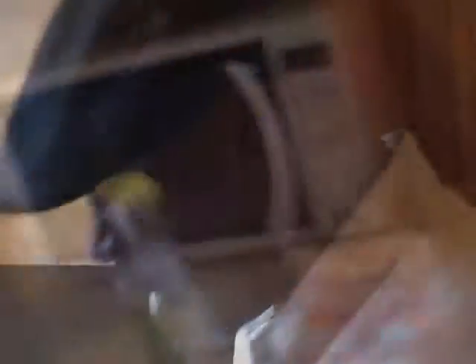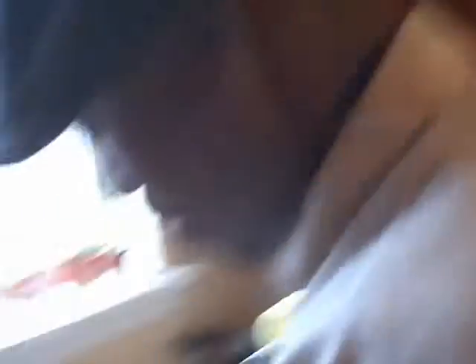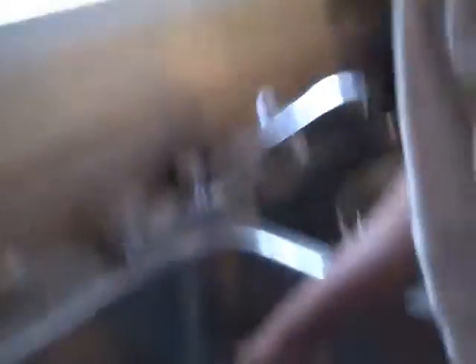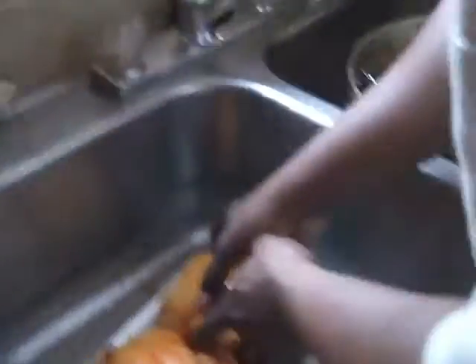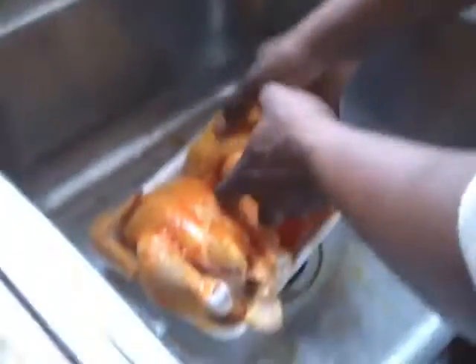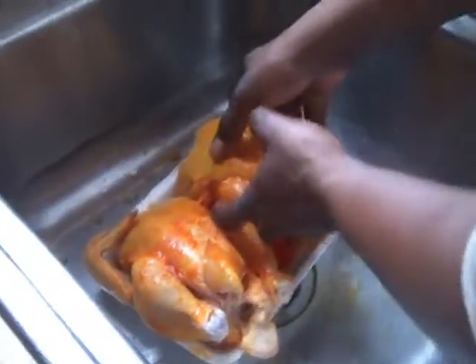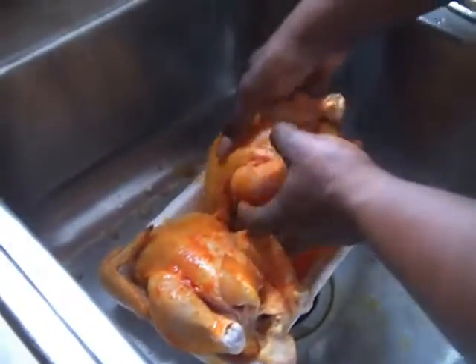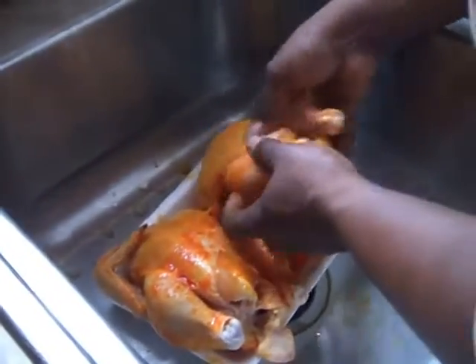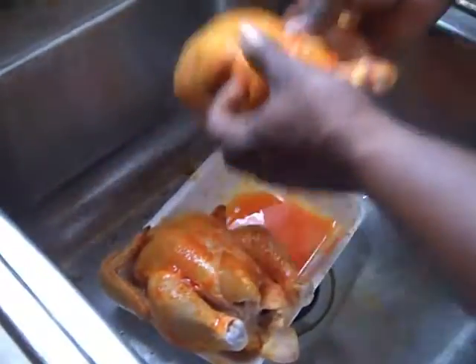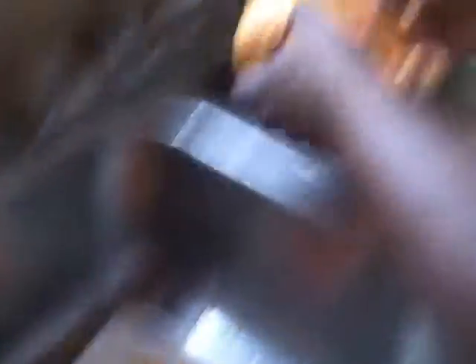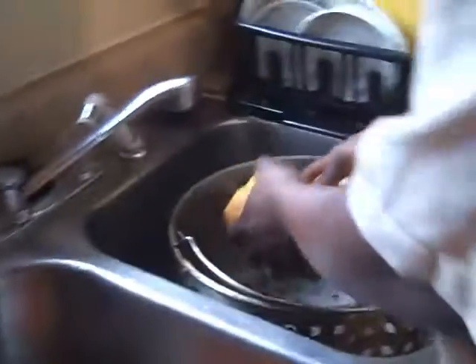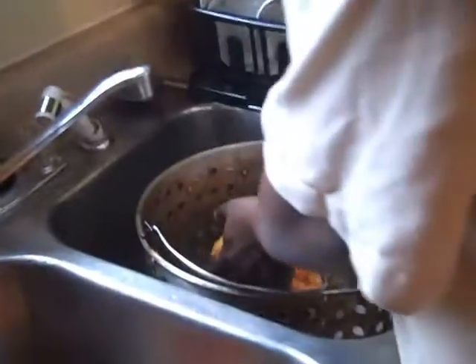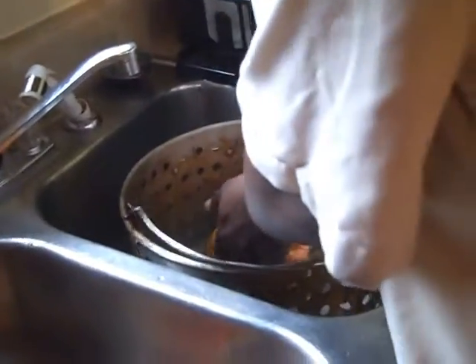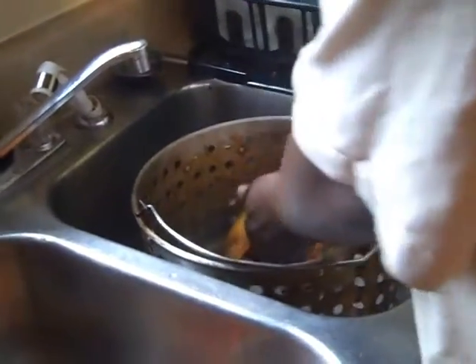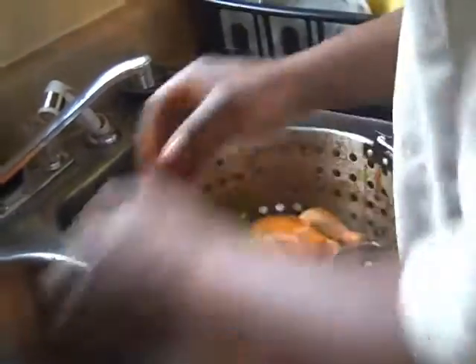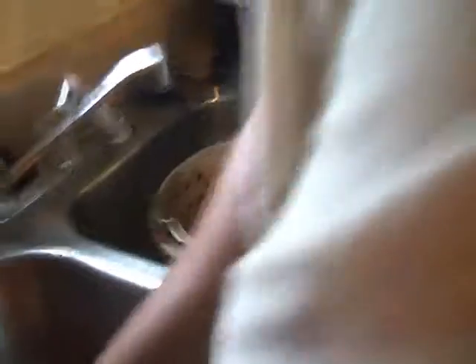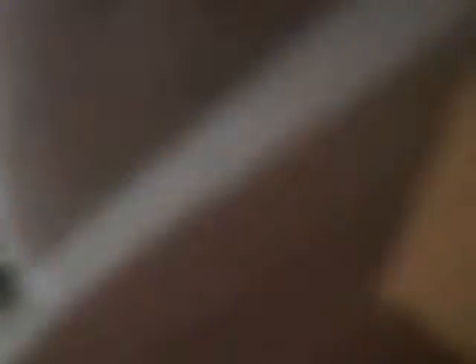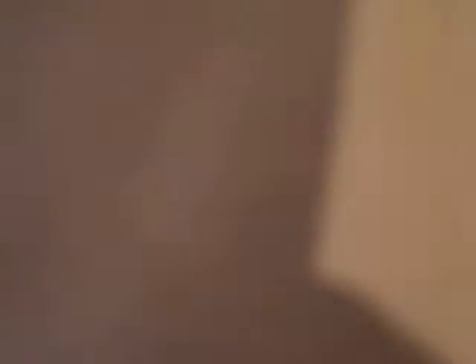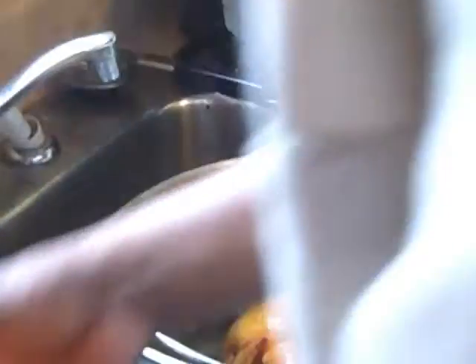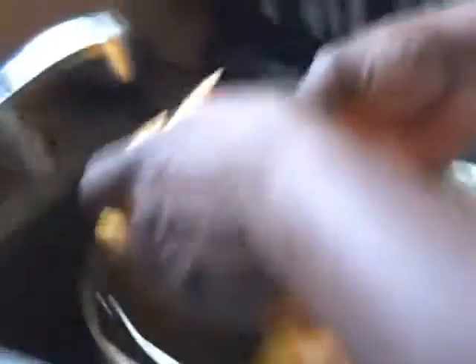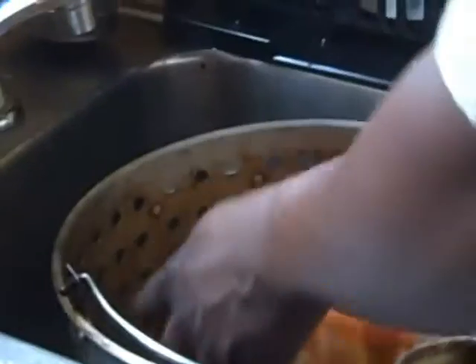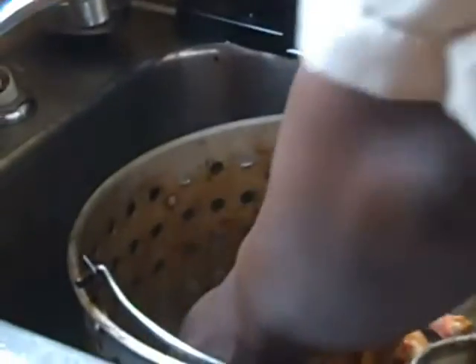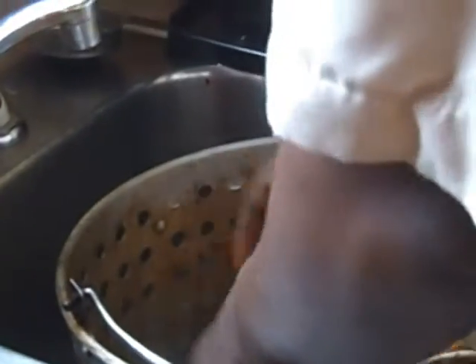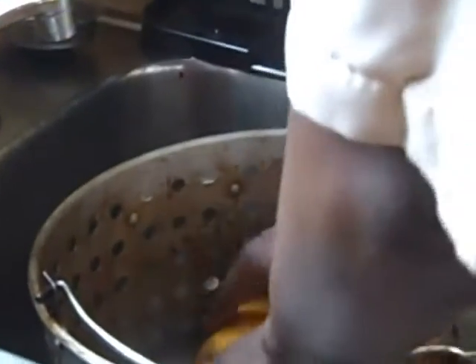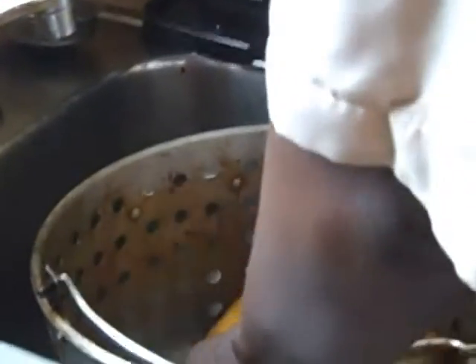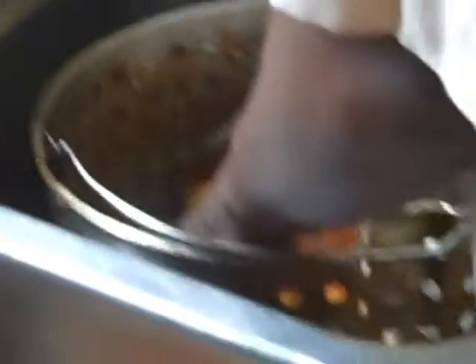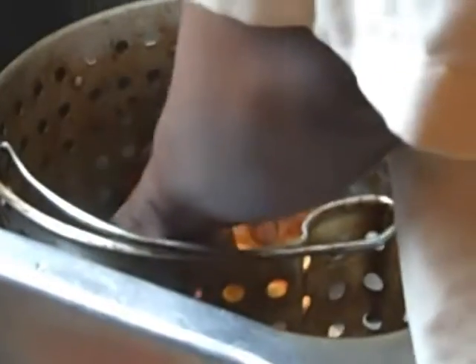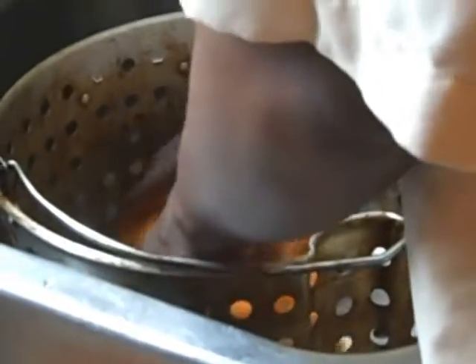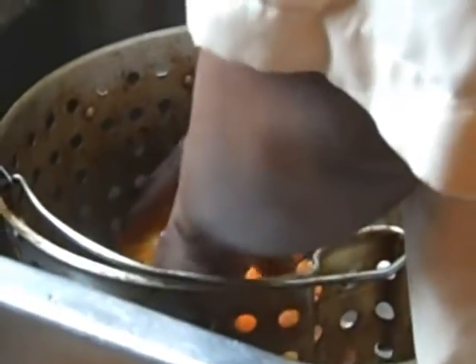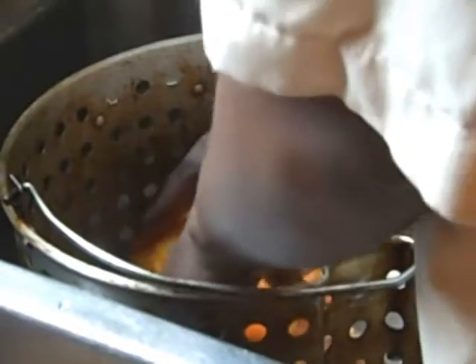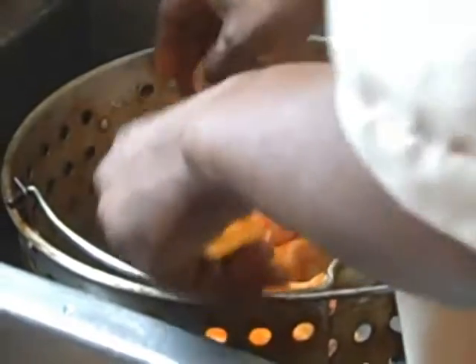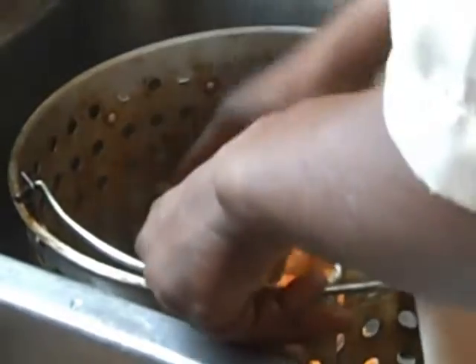Alright, I've got my hens seasoned and ready to go into the fryer. So I'm putting them in the fryer basket.